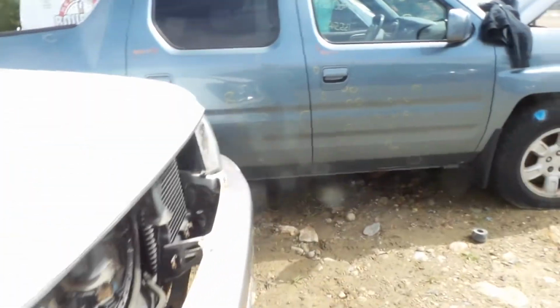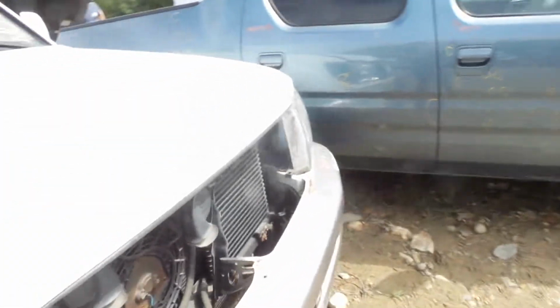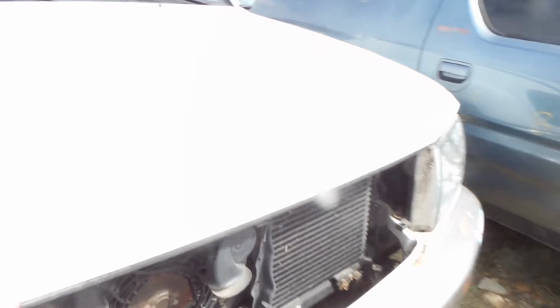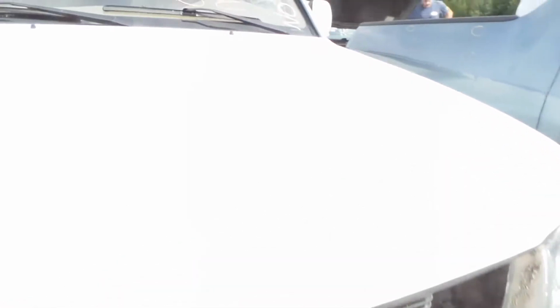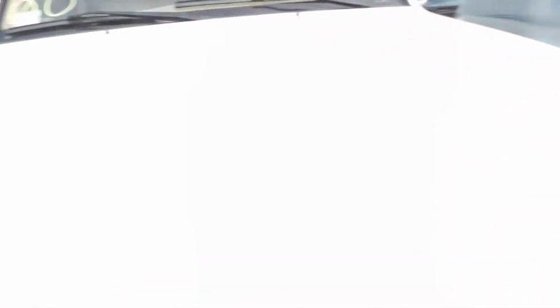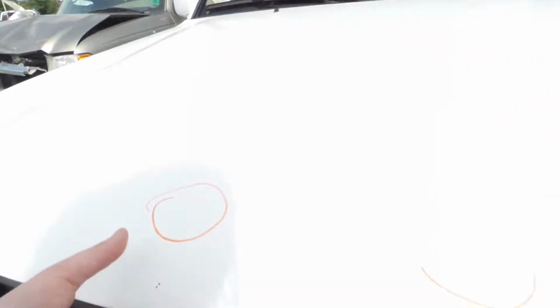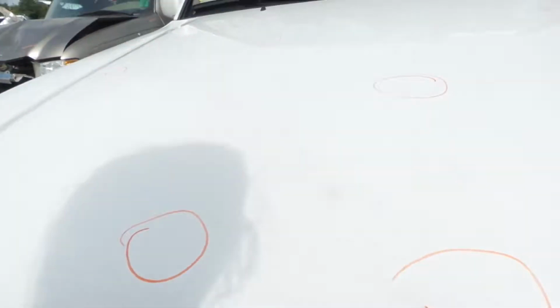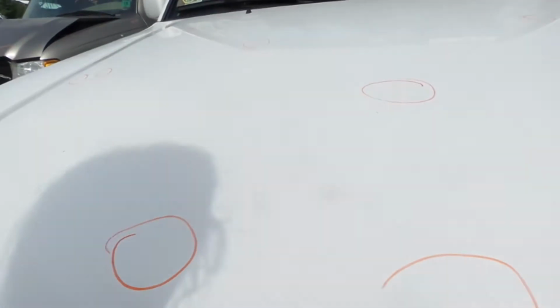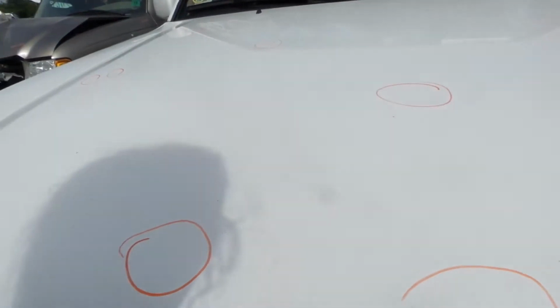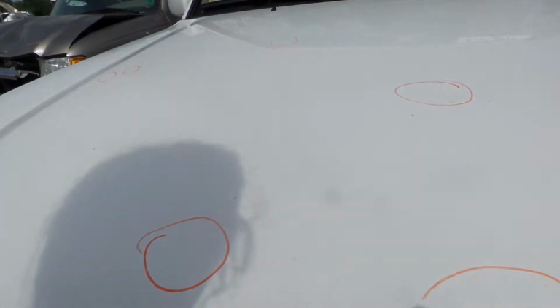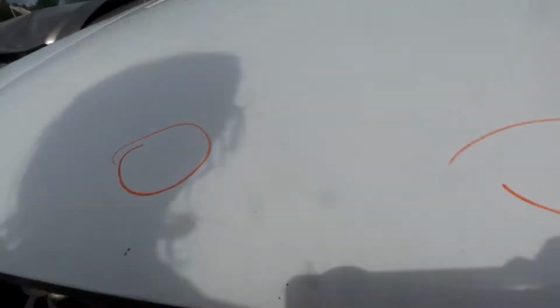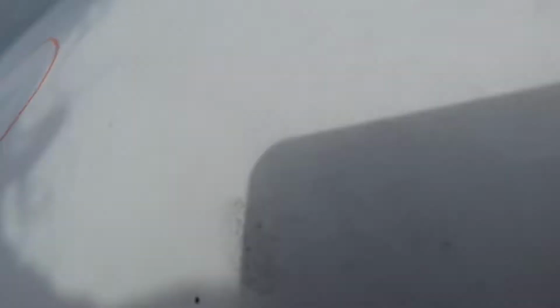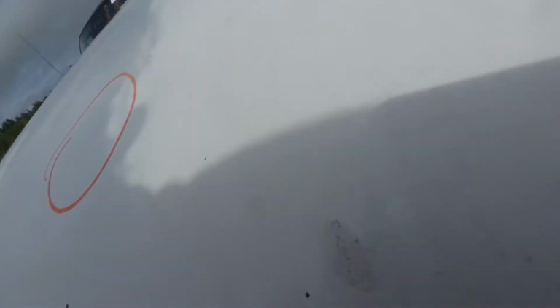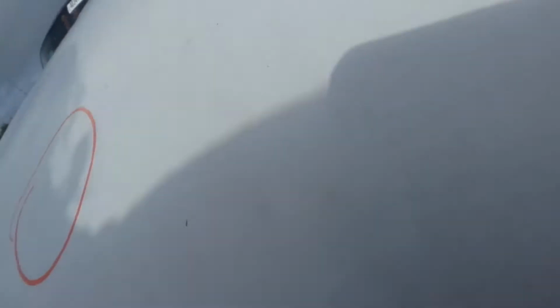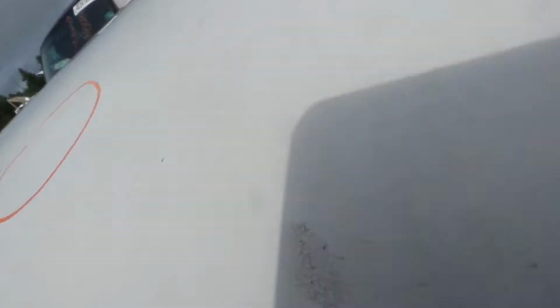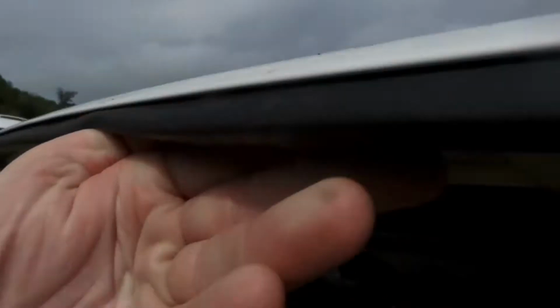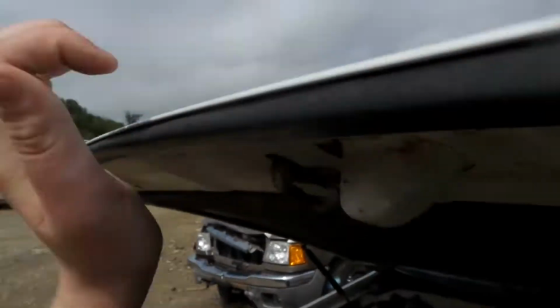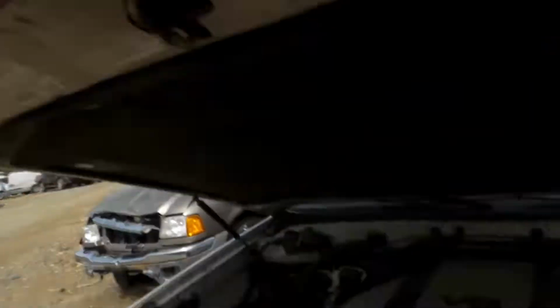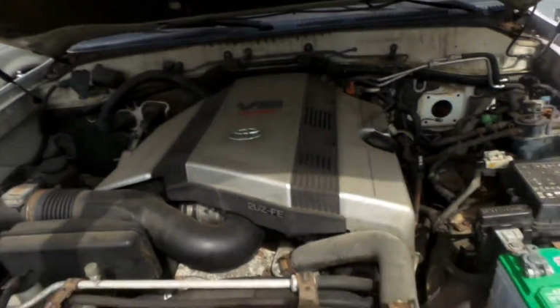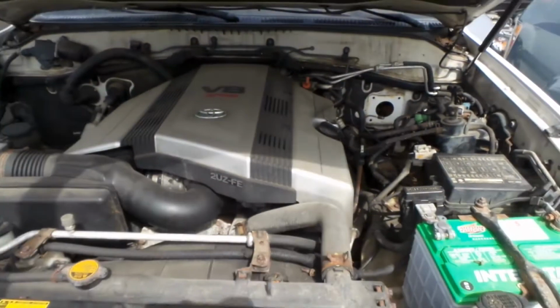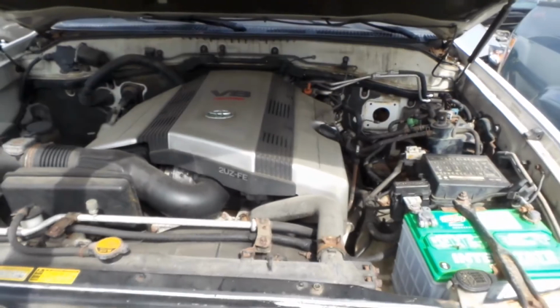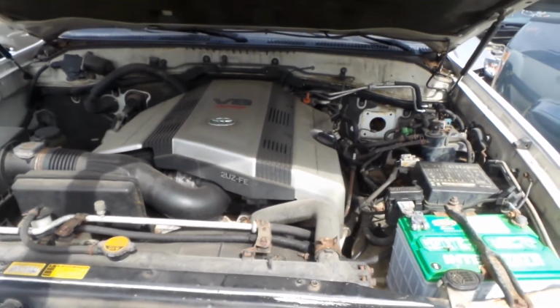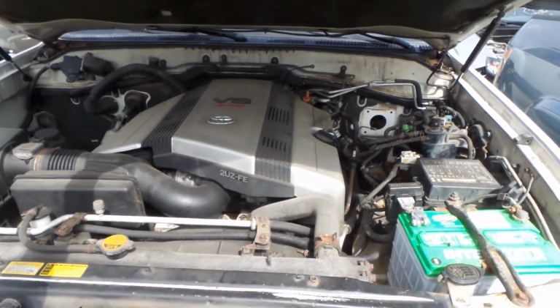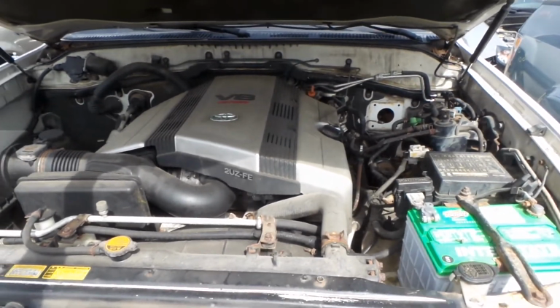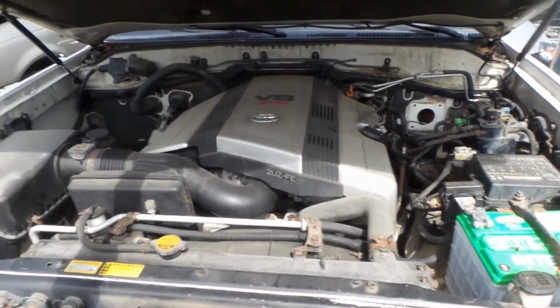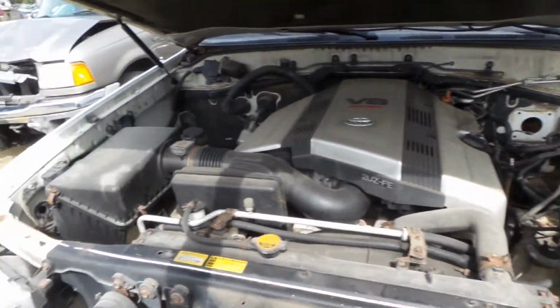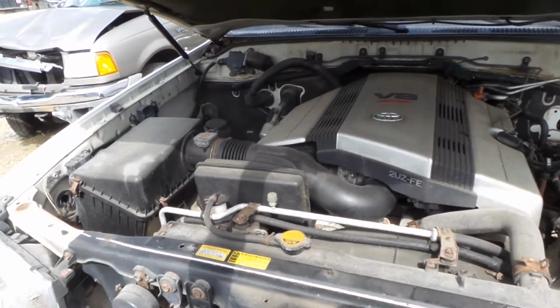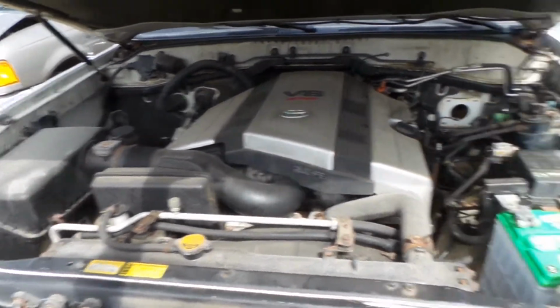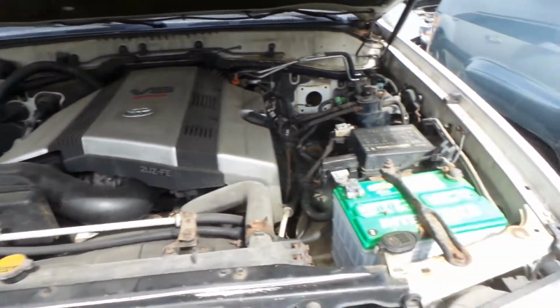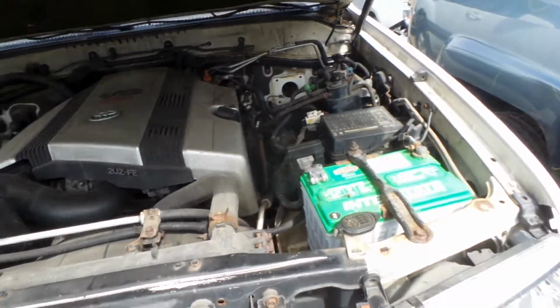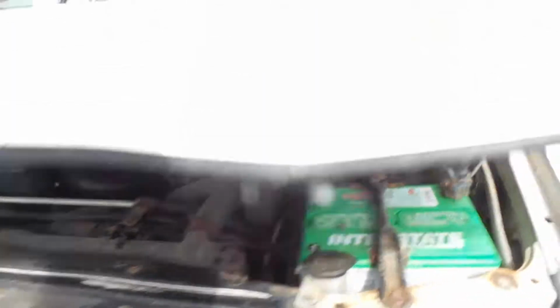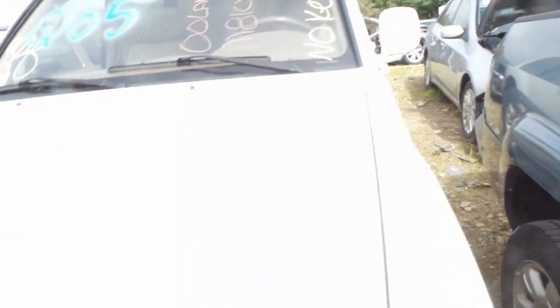This engine does run great. It has 180,000 miles on it. It's a 4.7 liter, automatic and four-wheel drive.